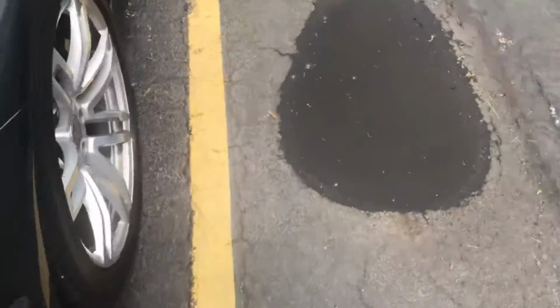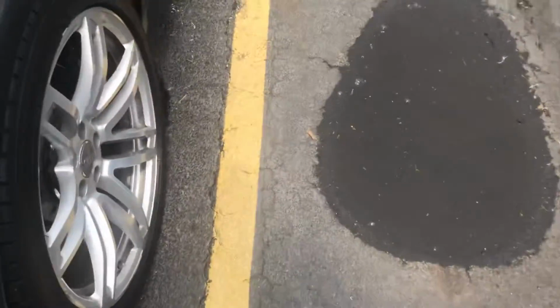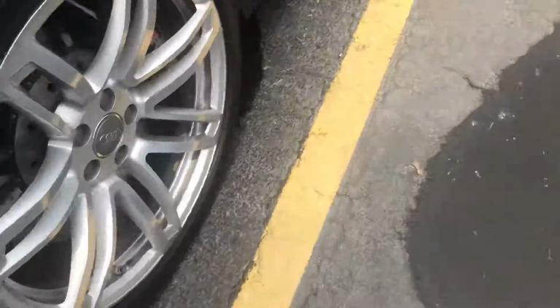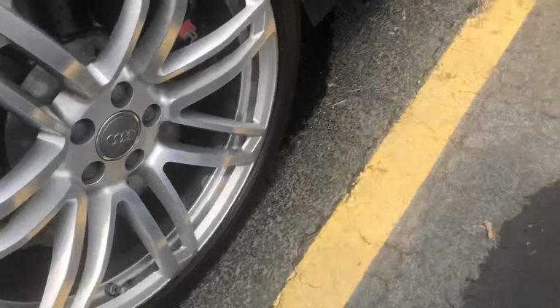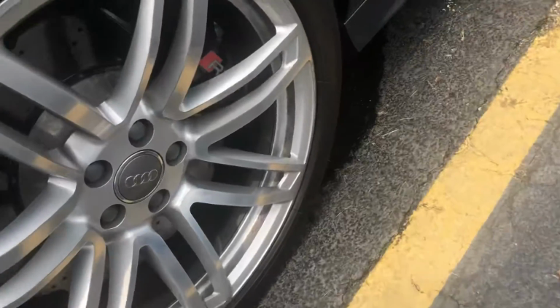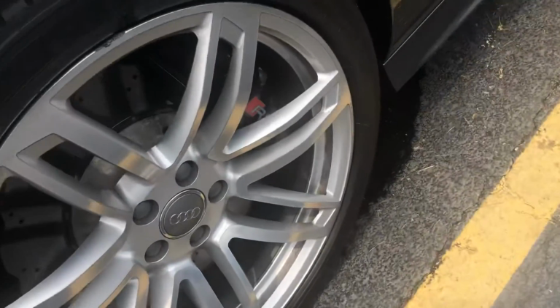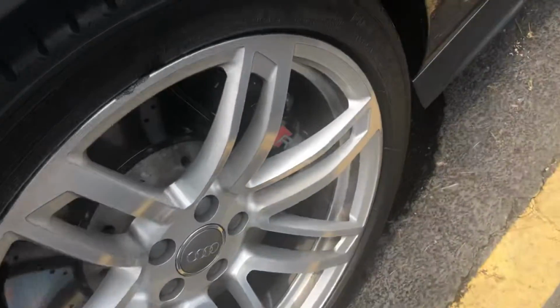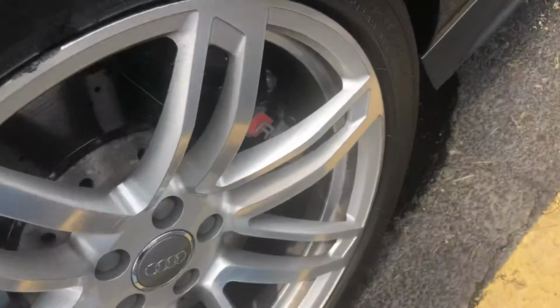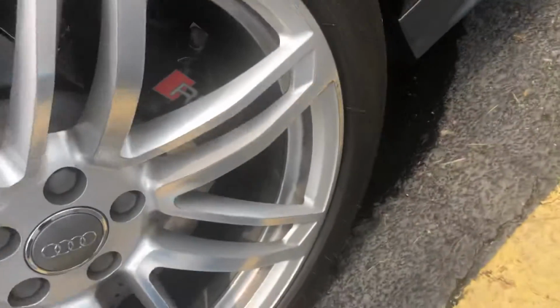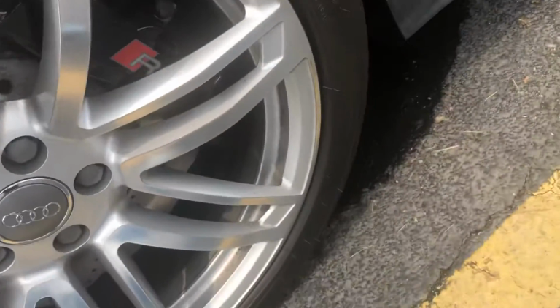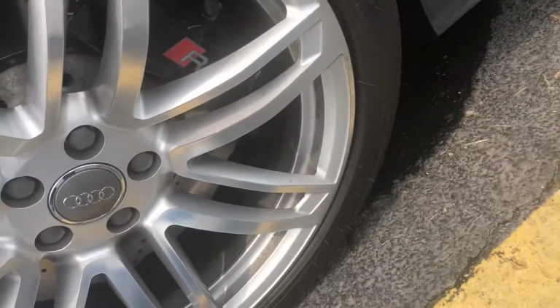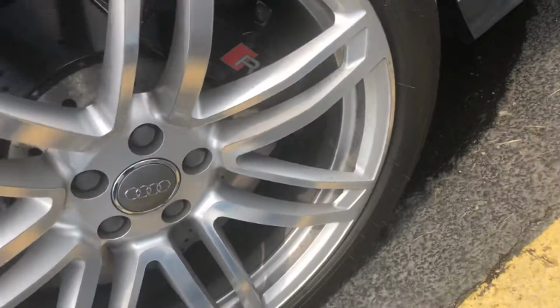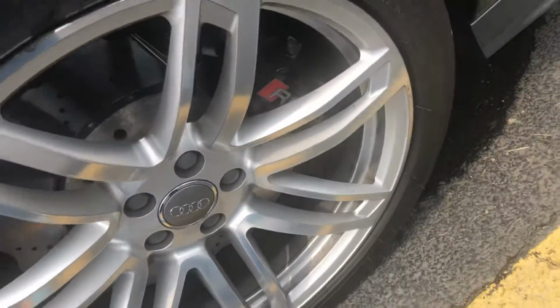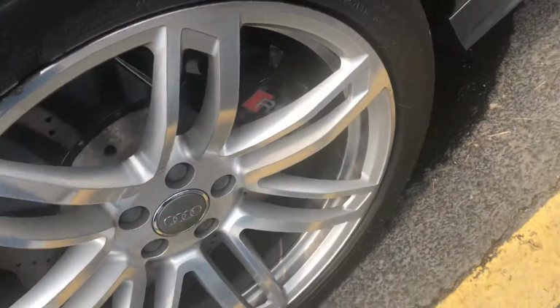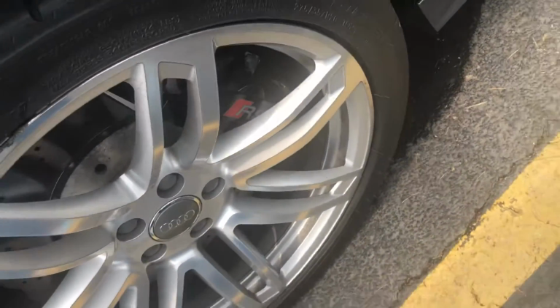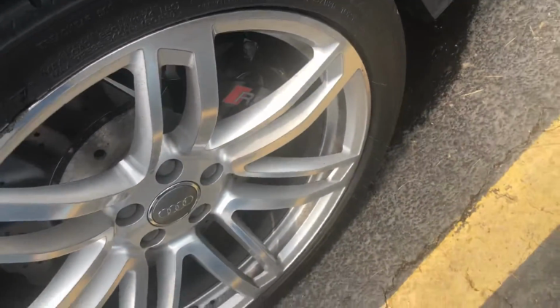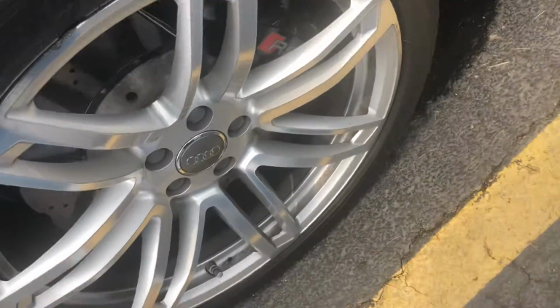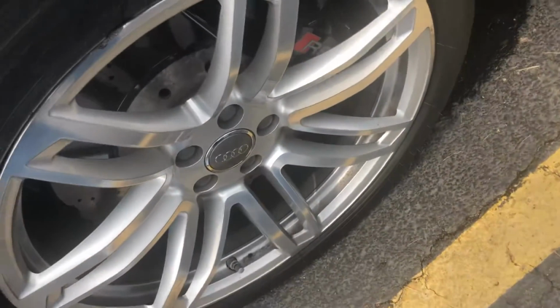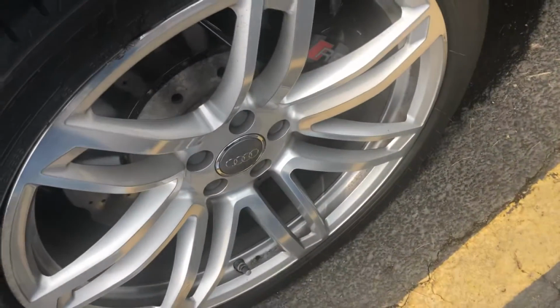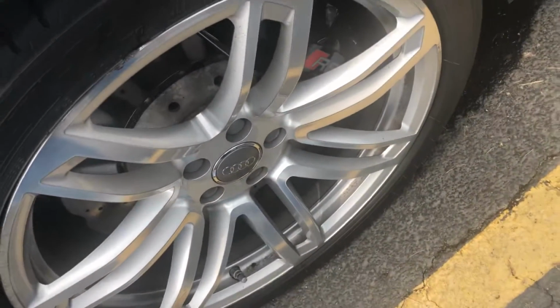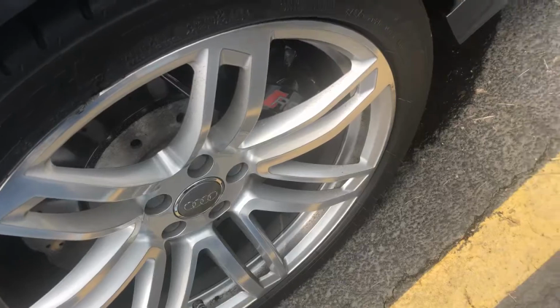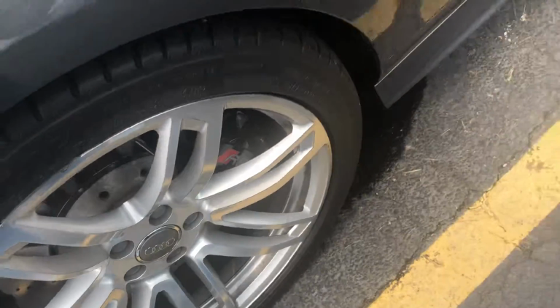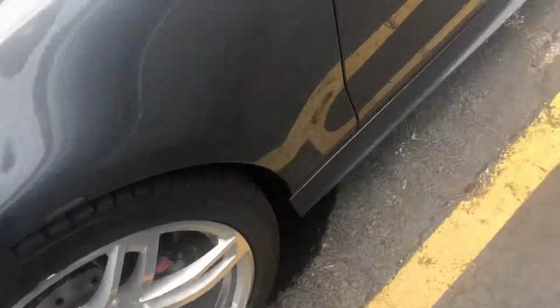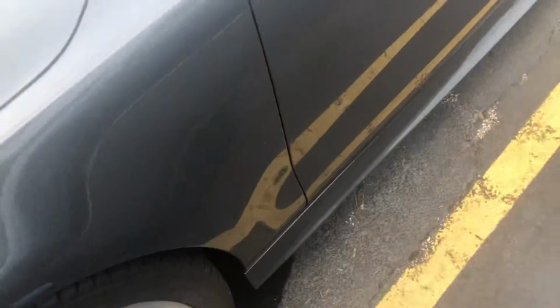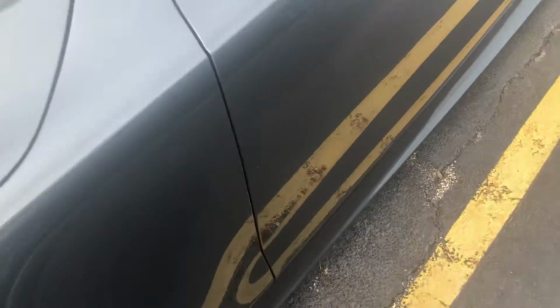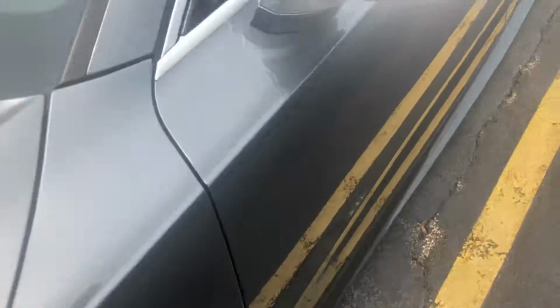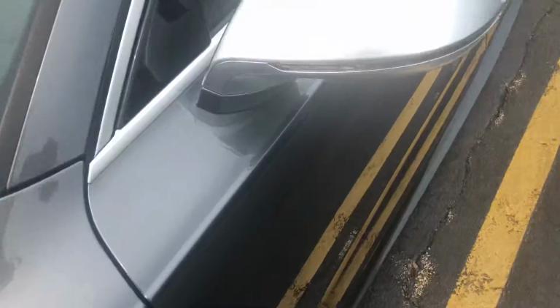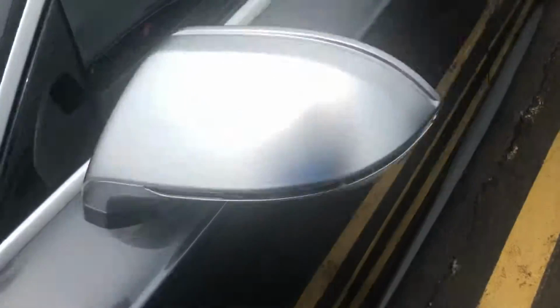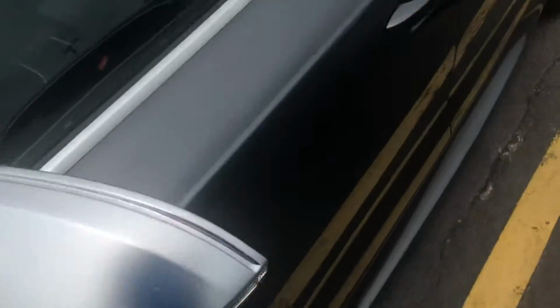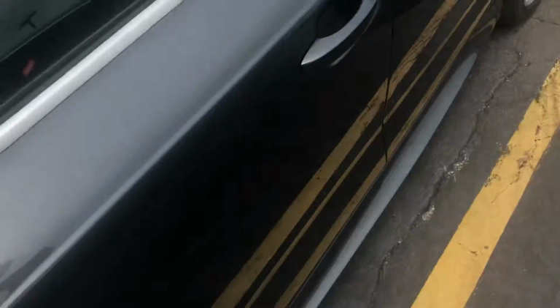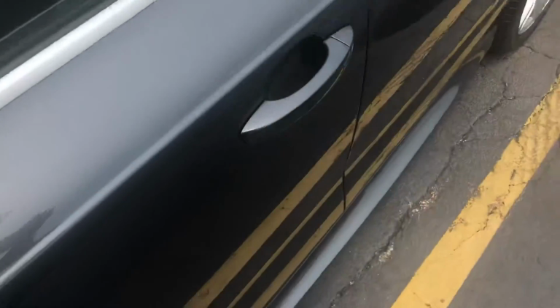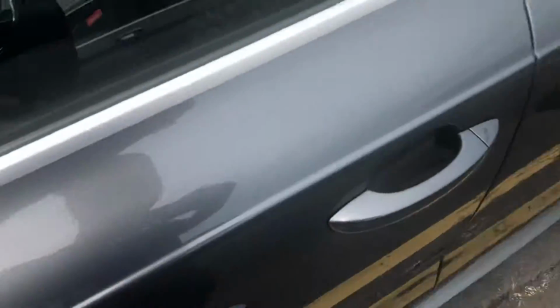Coming around to the vehicle, you do have Michelin Pilot Sport wheels, 20 inches, with RS7s. This of course is a V8 model.